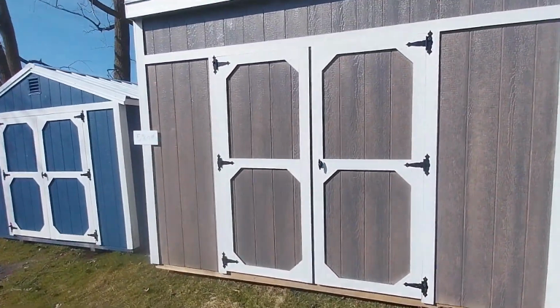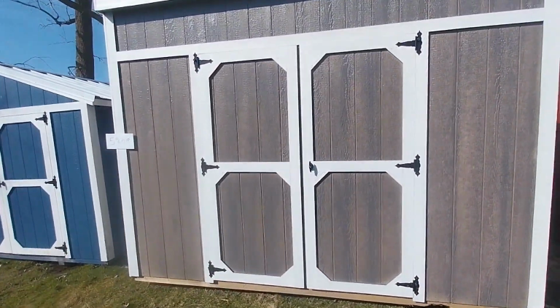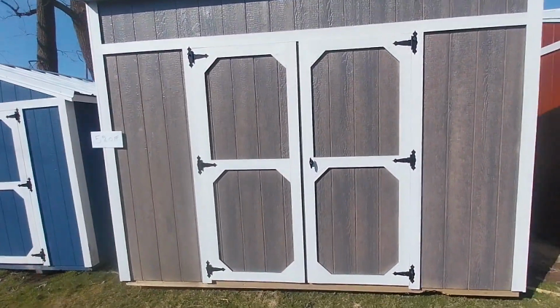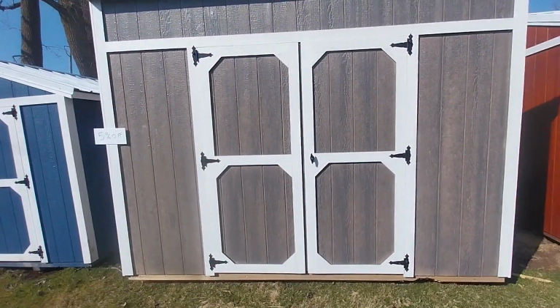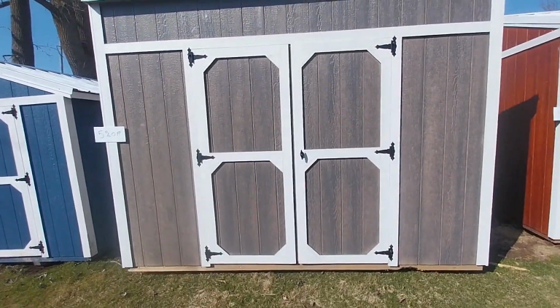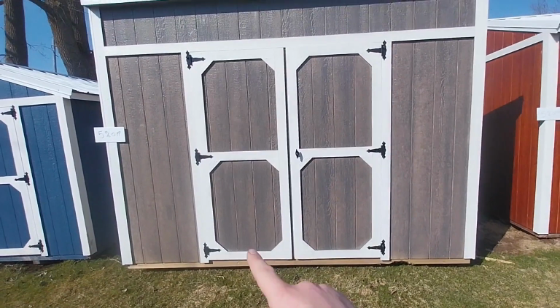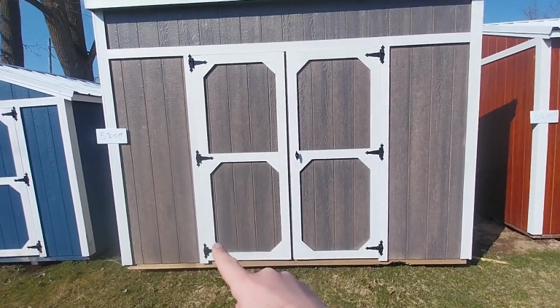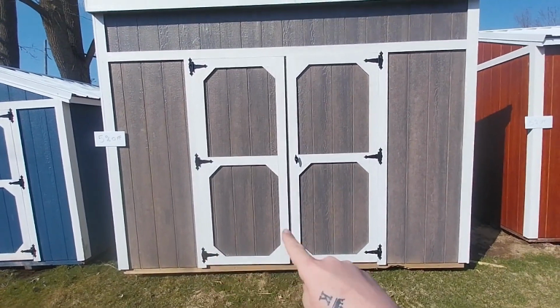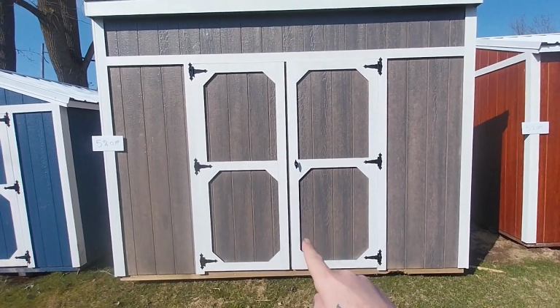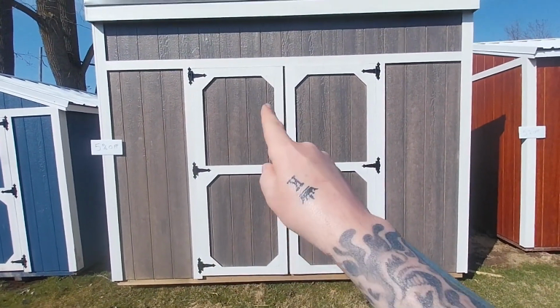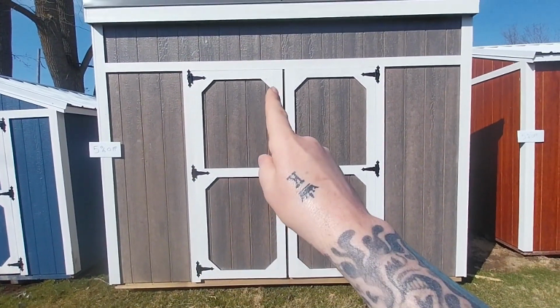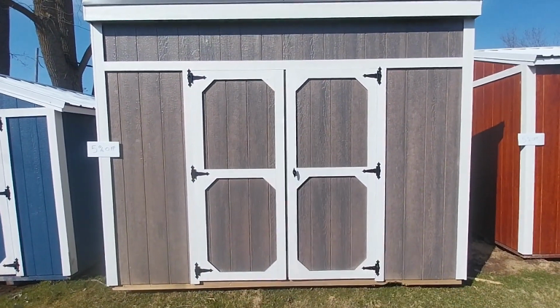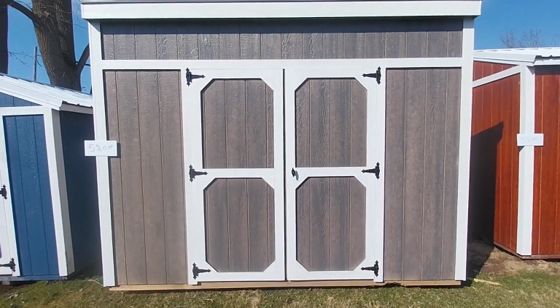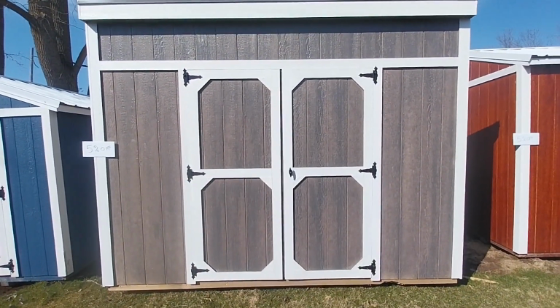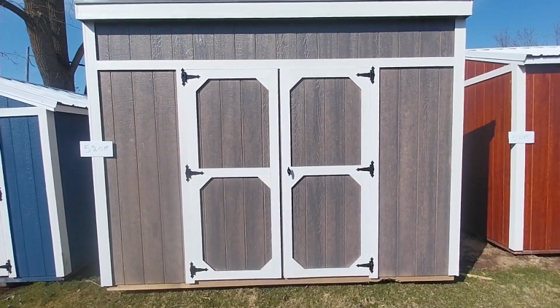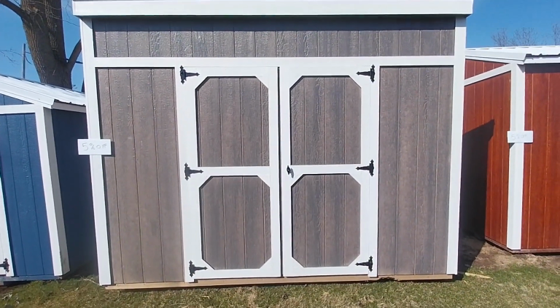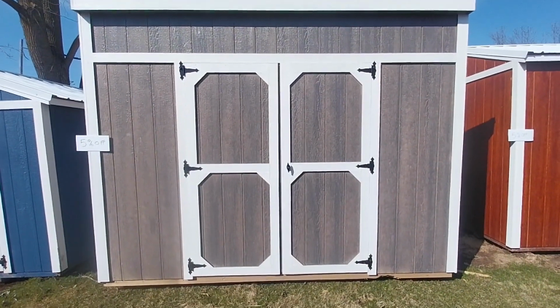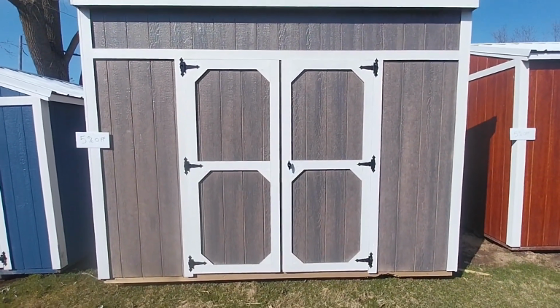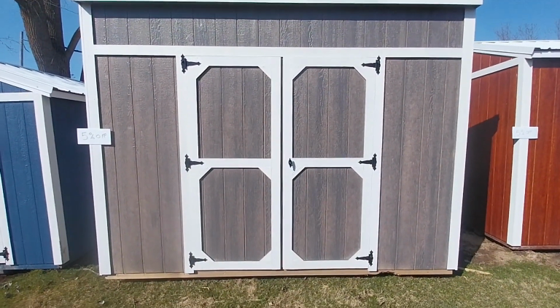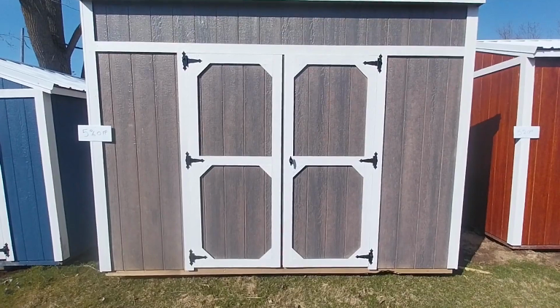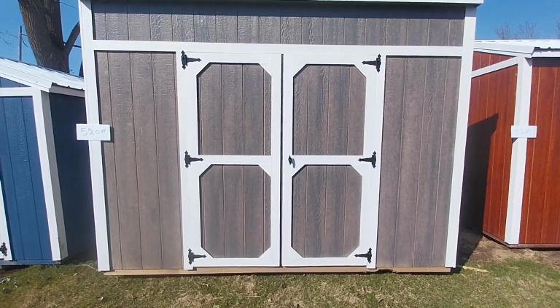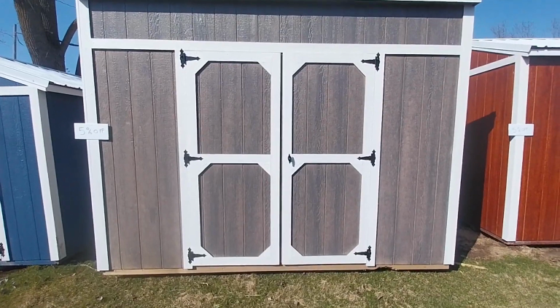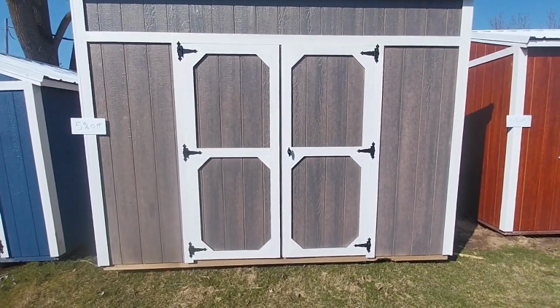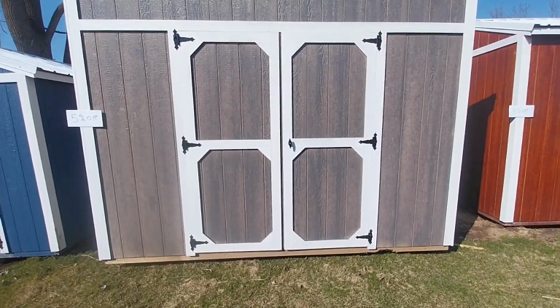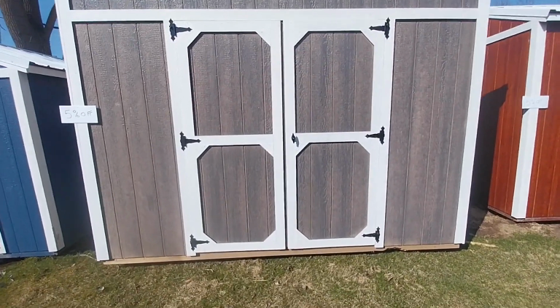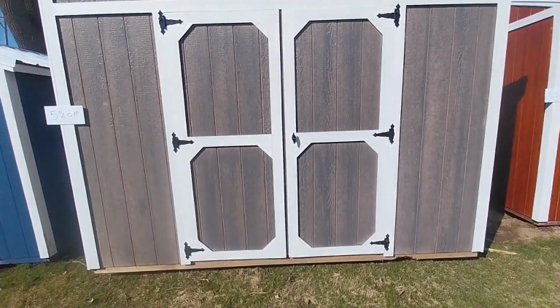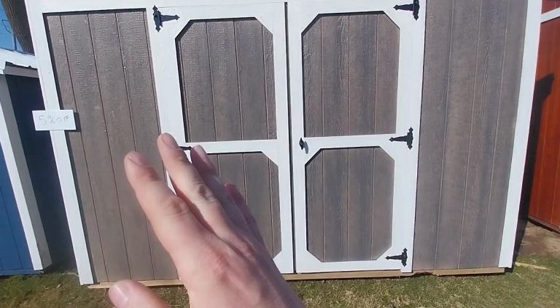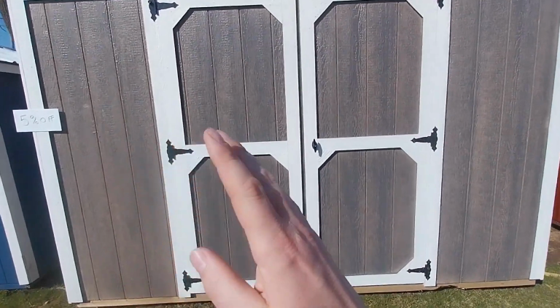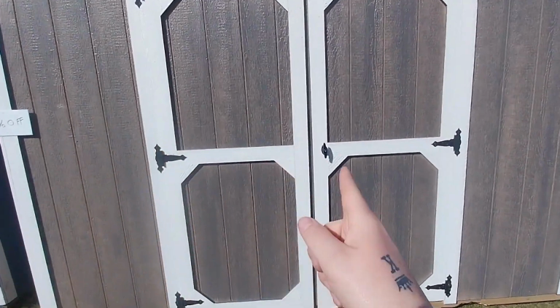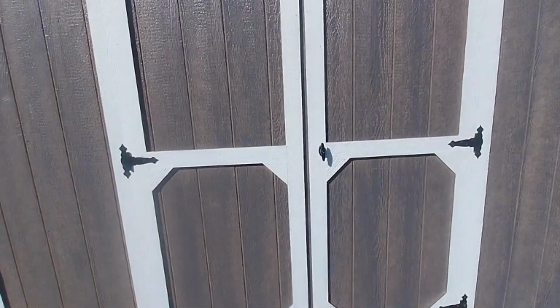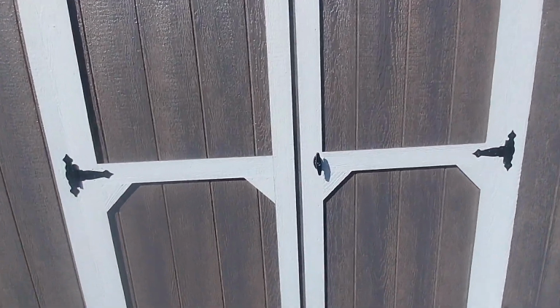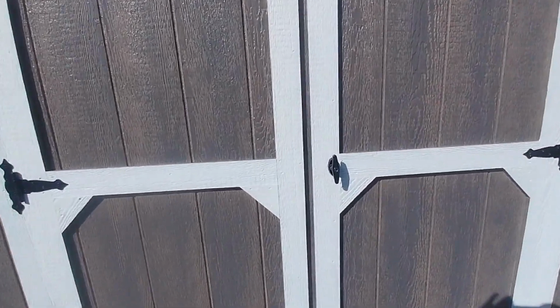These doors are new for us this year as well. They're seven feet tall, so you have six feet wide by seven feet tall — you can finally fit in some of those lifted golf carts and bigger things like that. Premium hardware and they do lock.